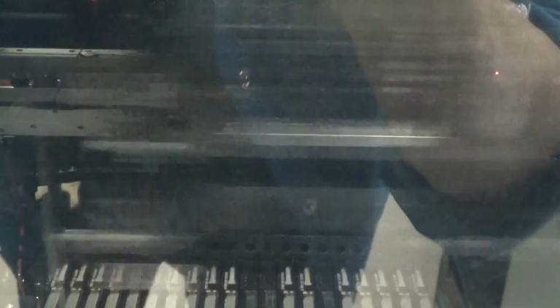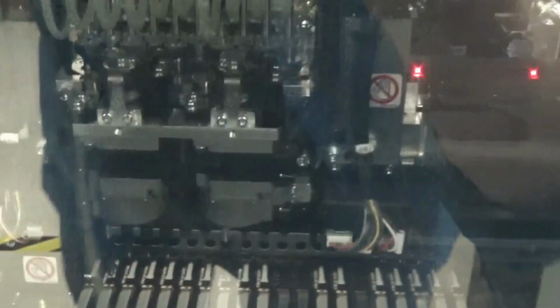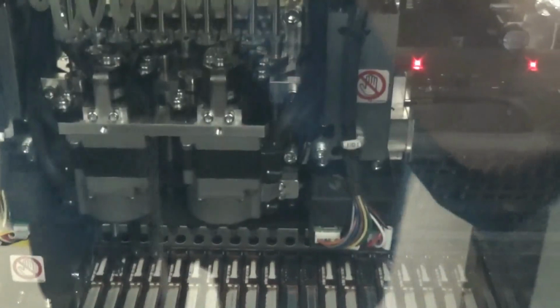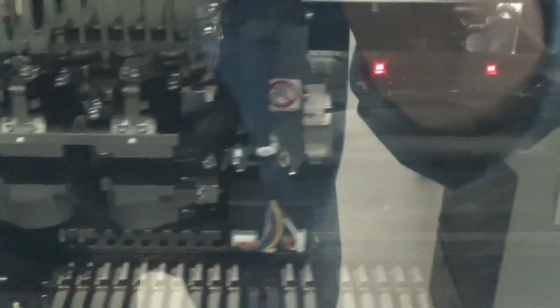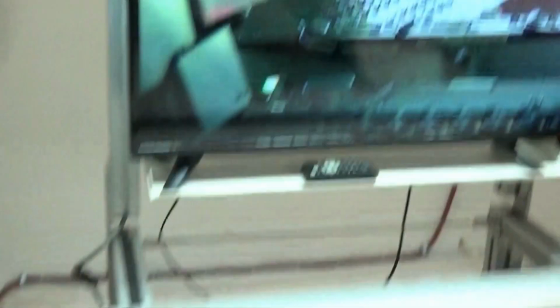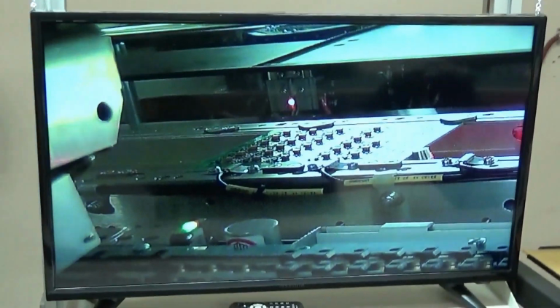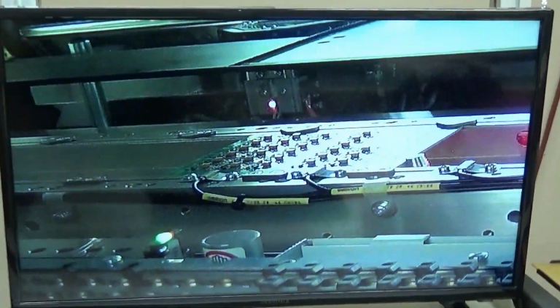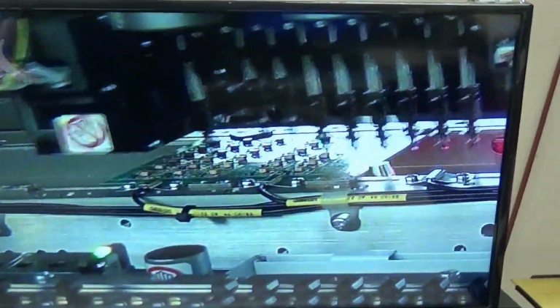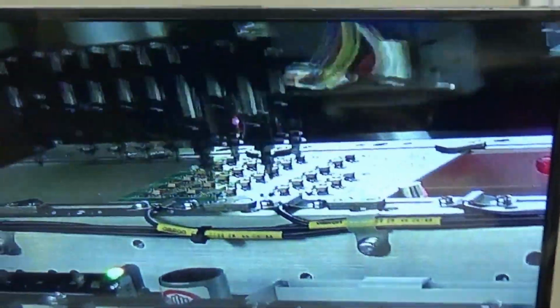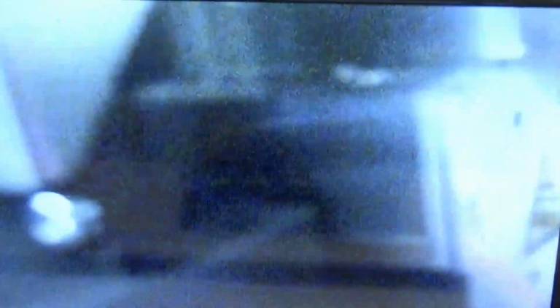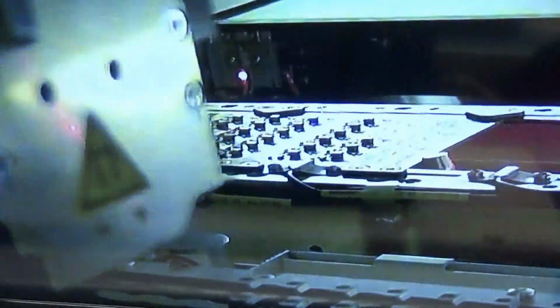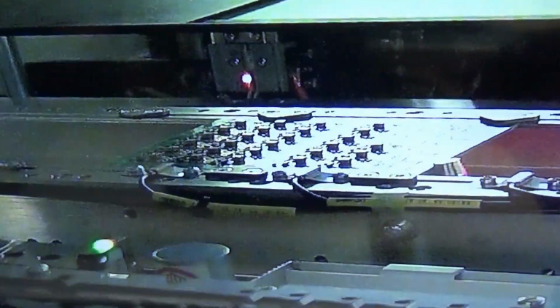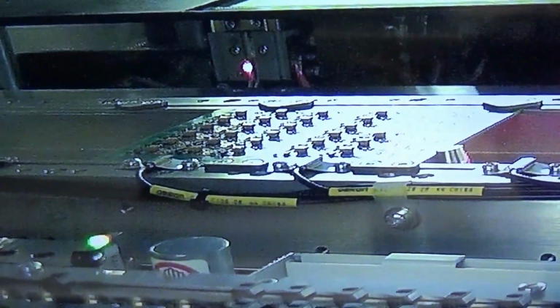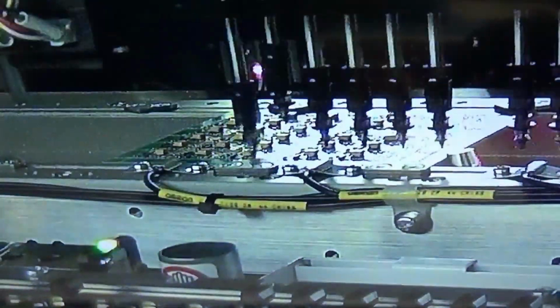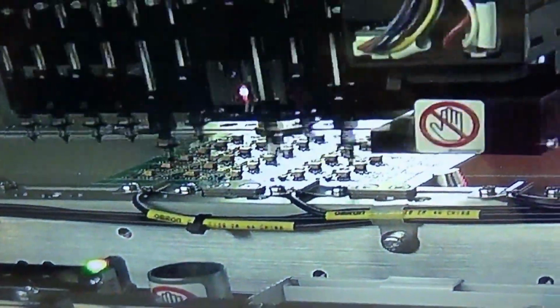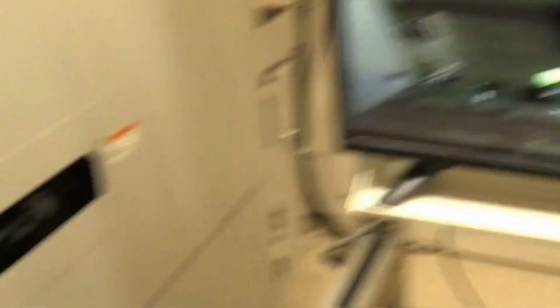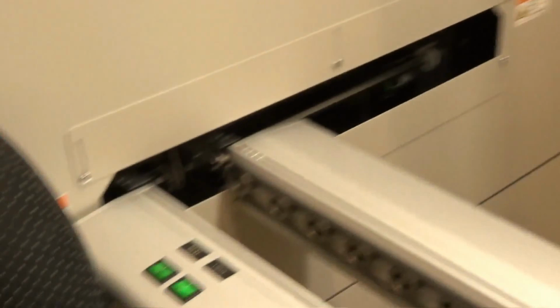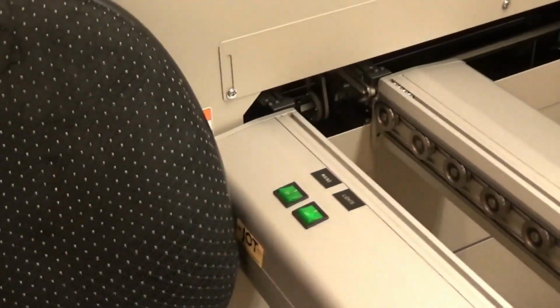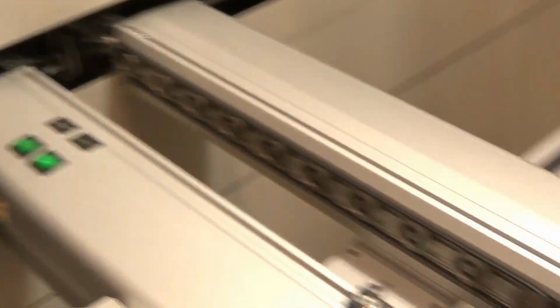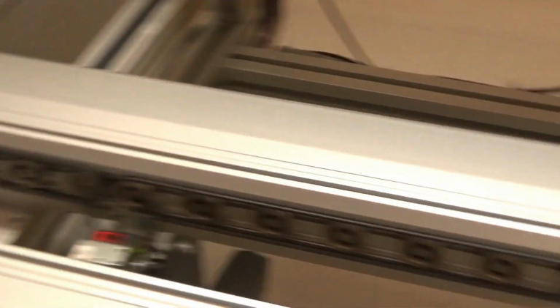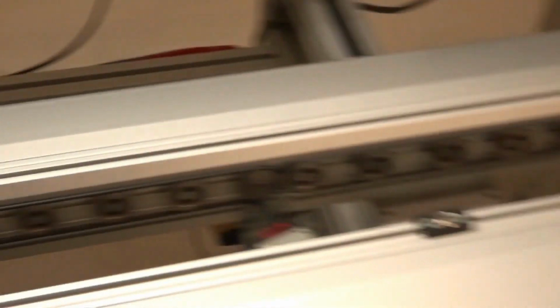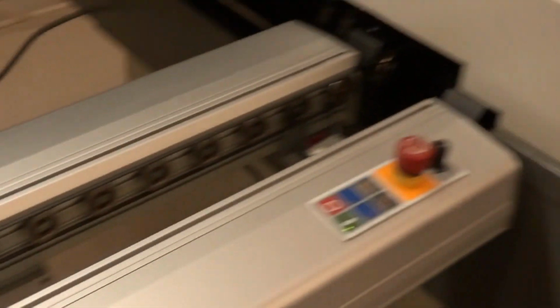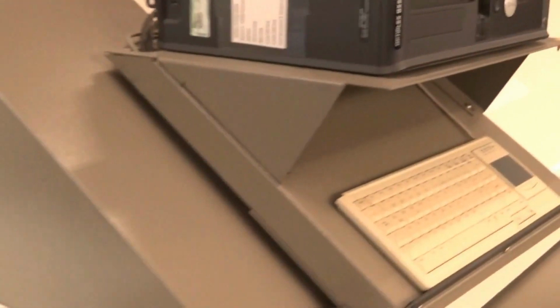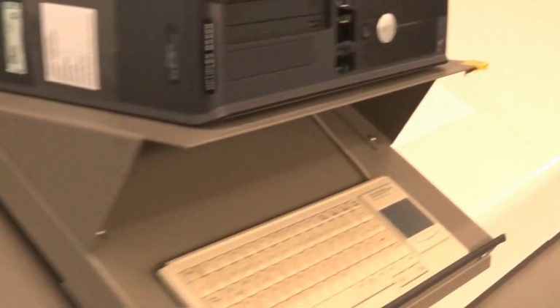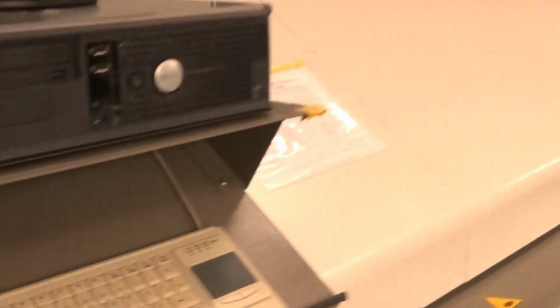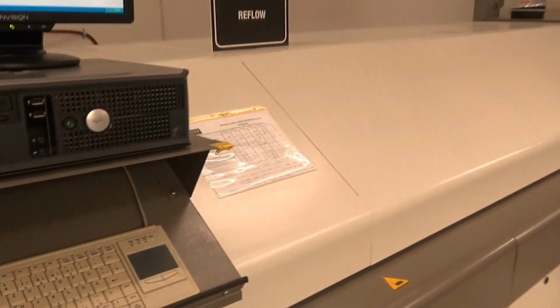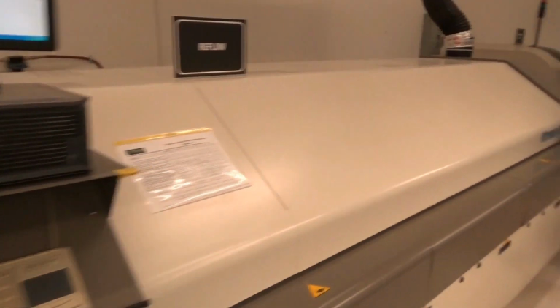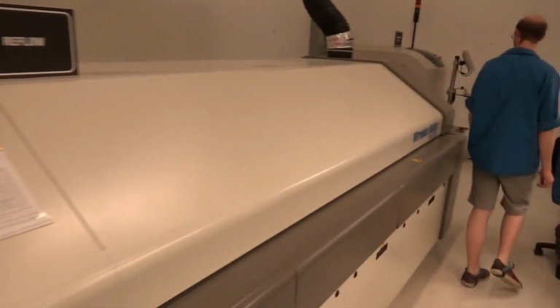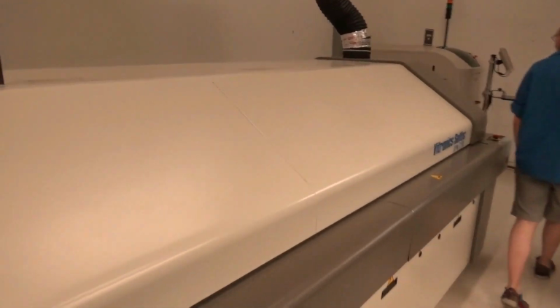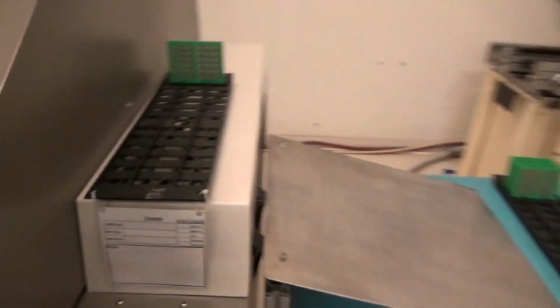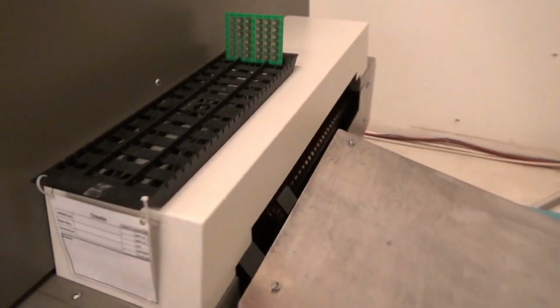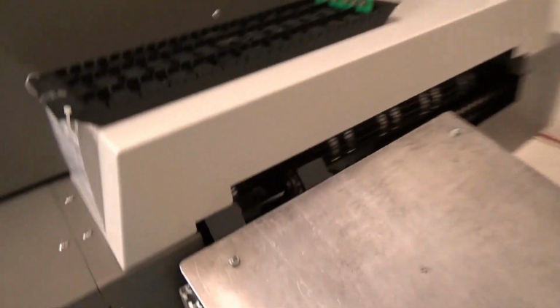Such is the life of this machine. To see it on camera, this is what it looks like inside the machine. Once they come out of this machine, they then go into the oven here where the solder paste gets reflowed.